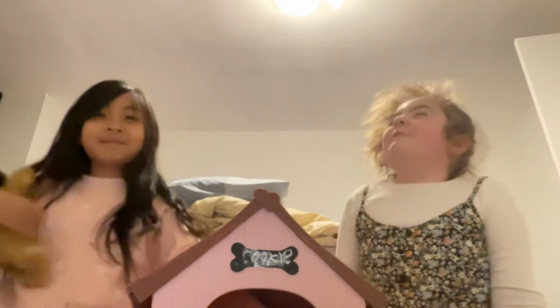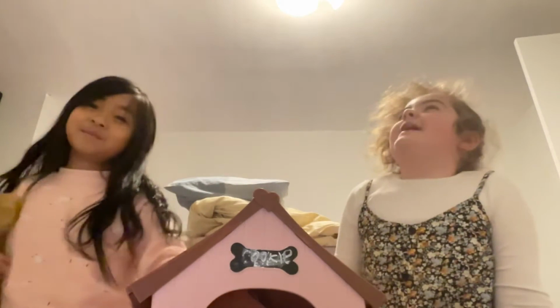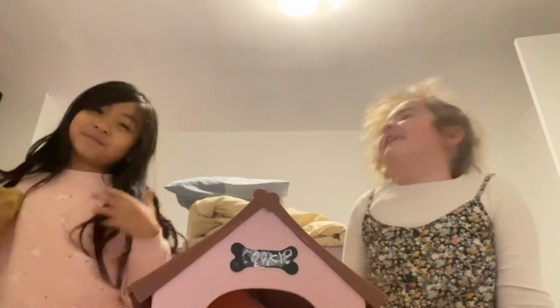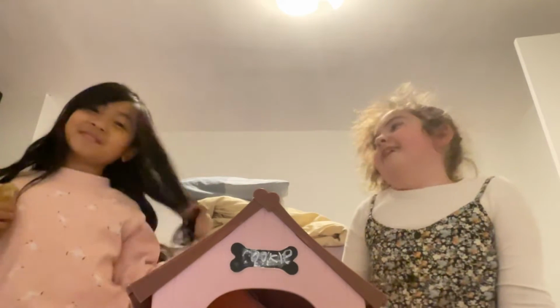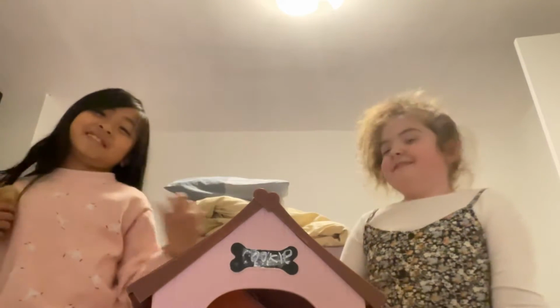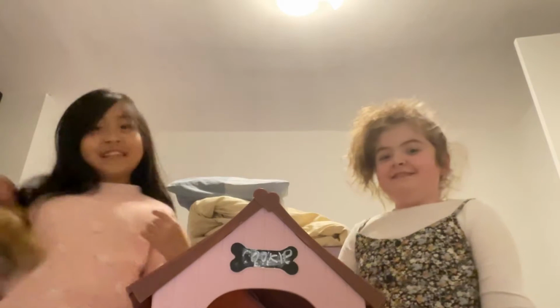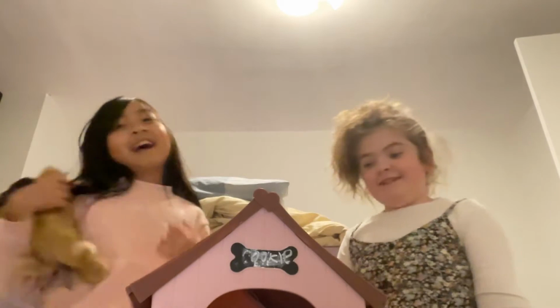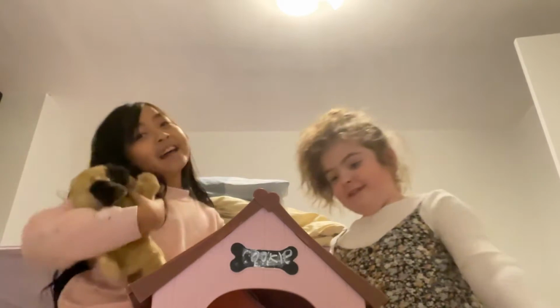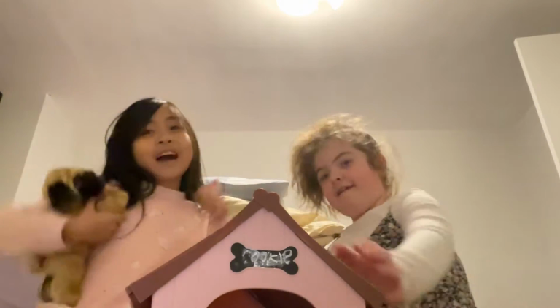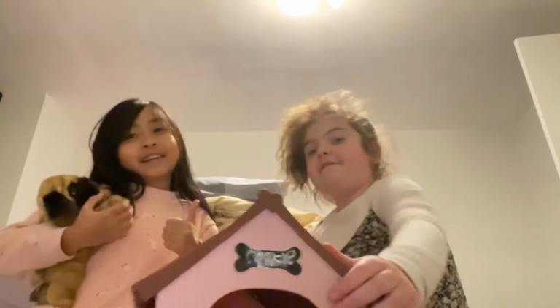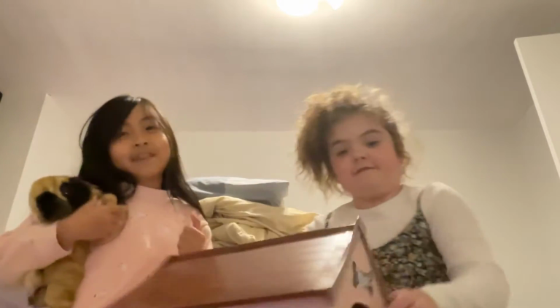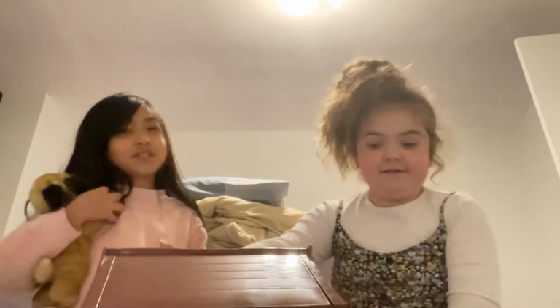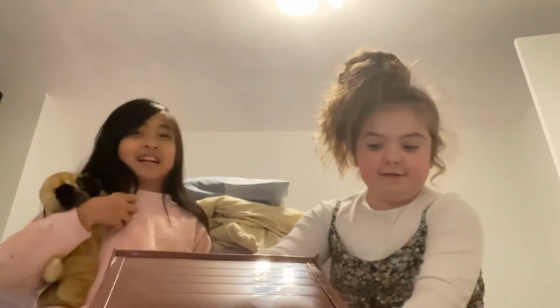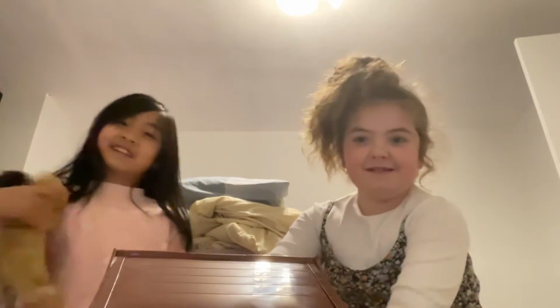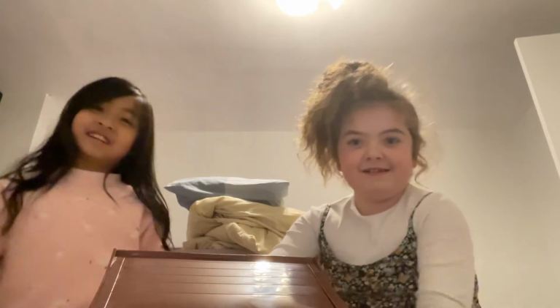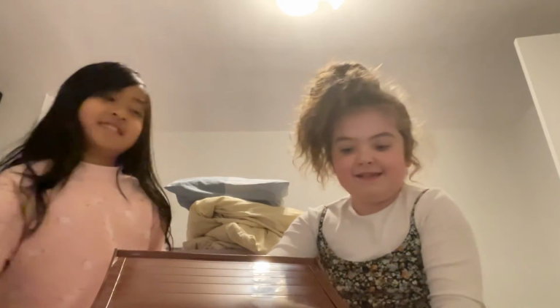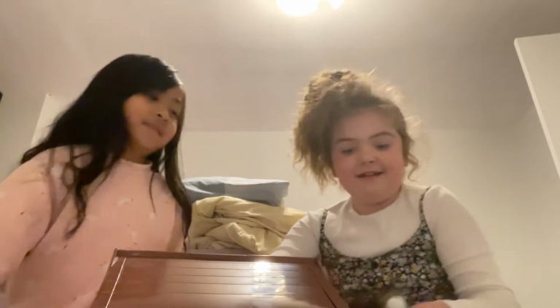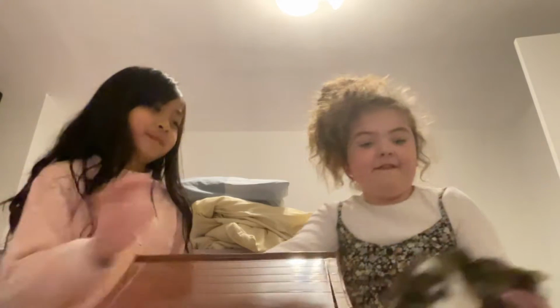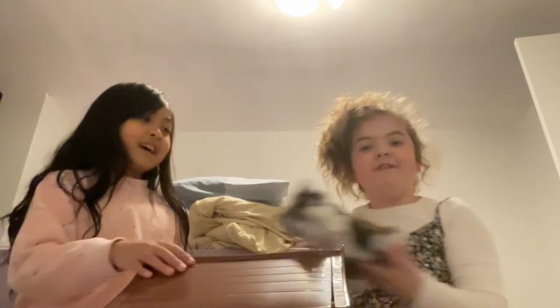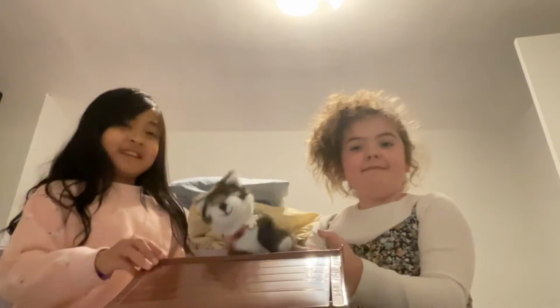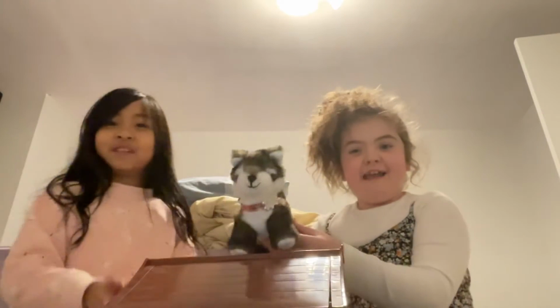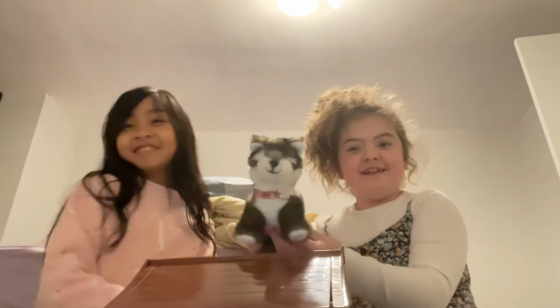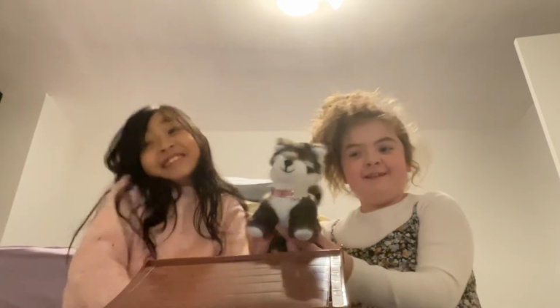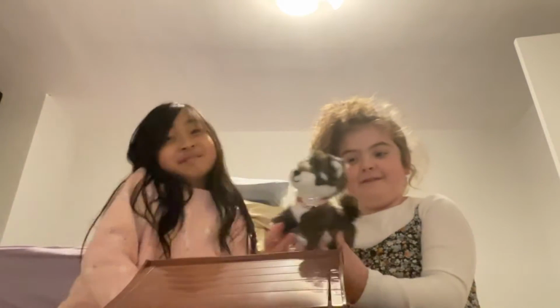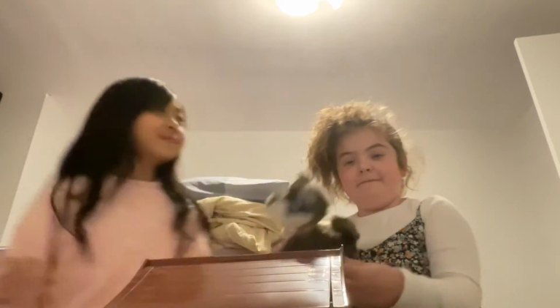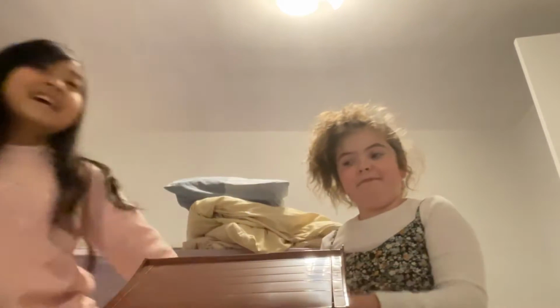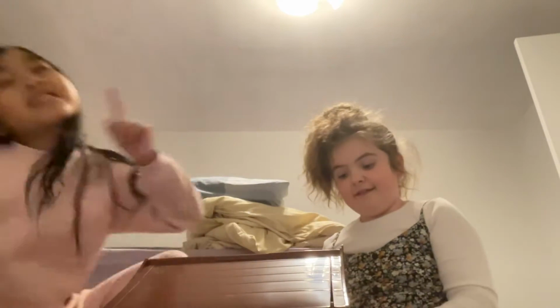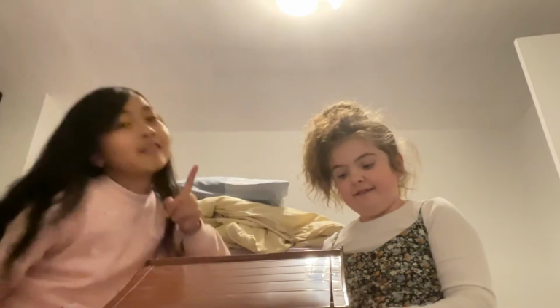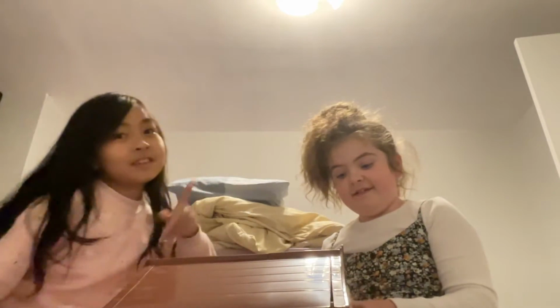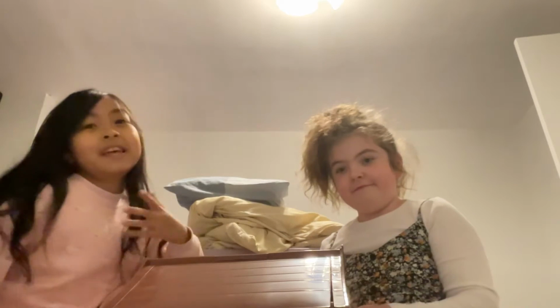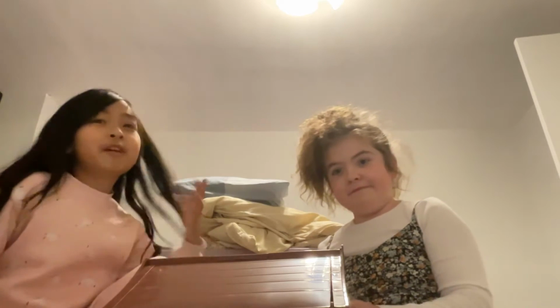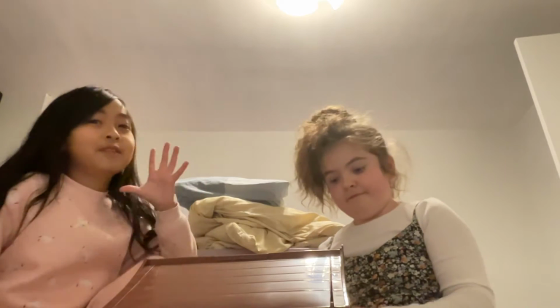Subscribe if you got it right, and like if you got it wrong. And this is mine. Yep. Let me just close the door so it won't get noisy.